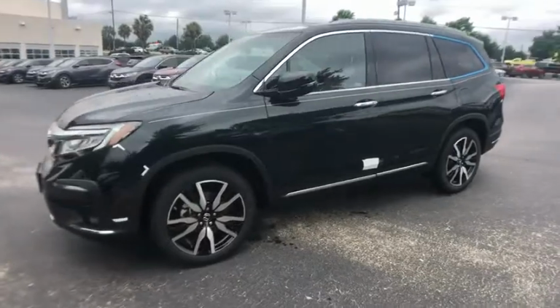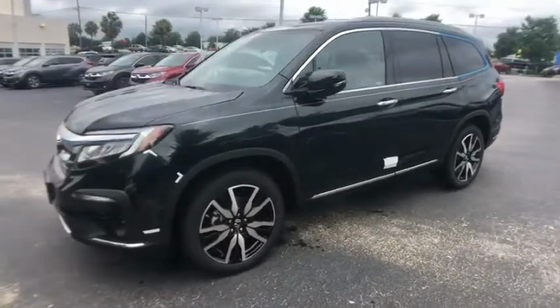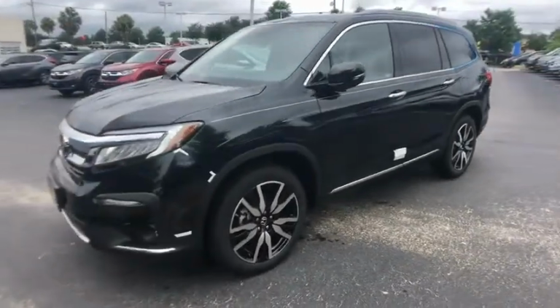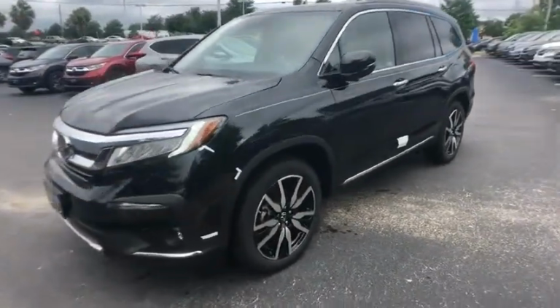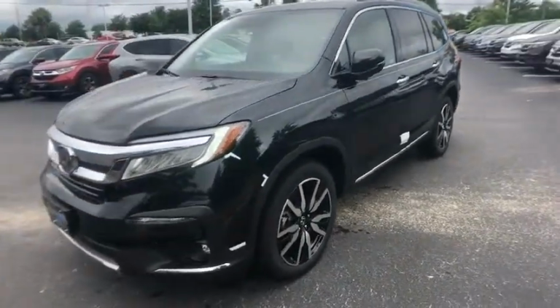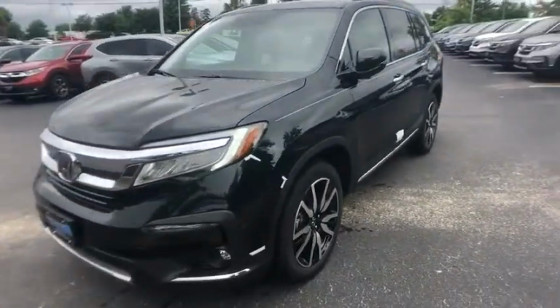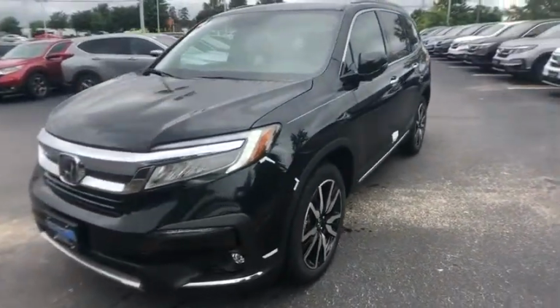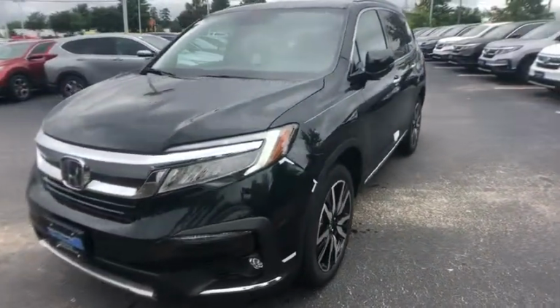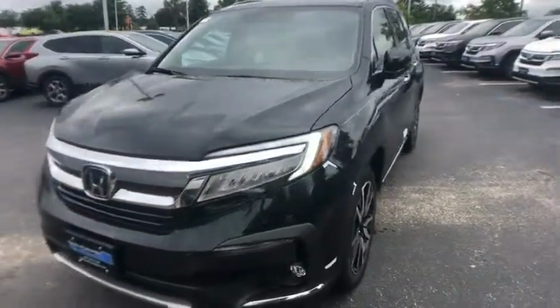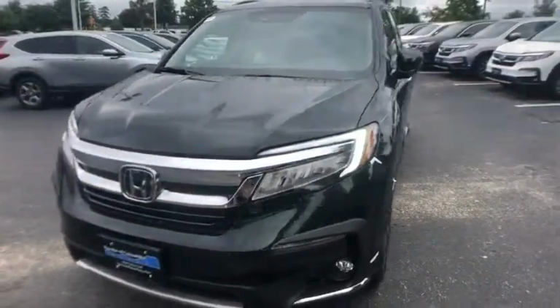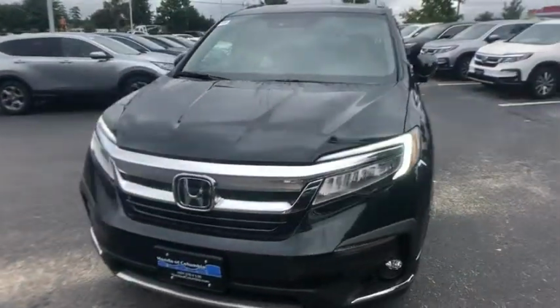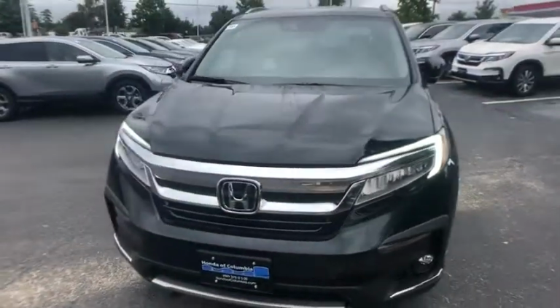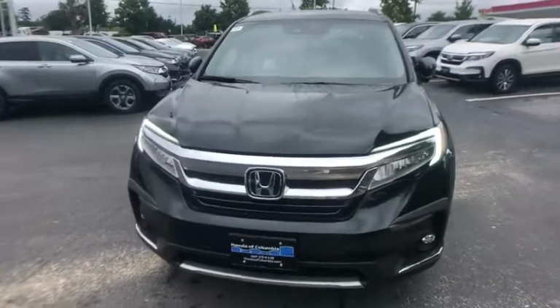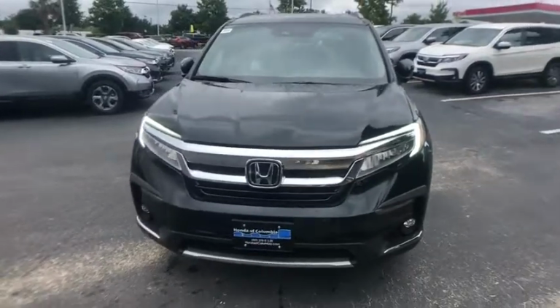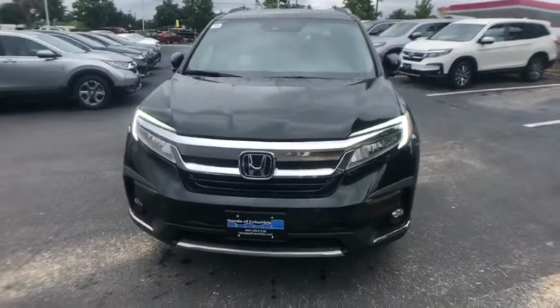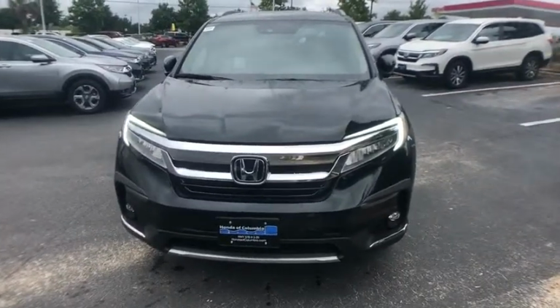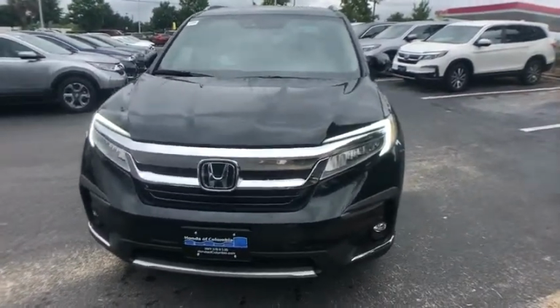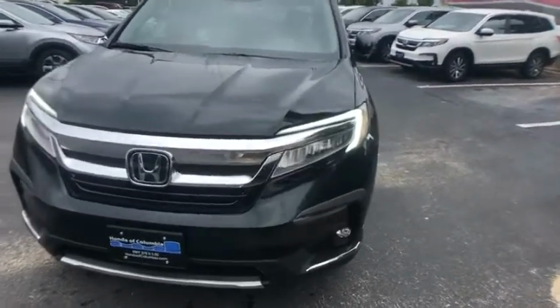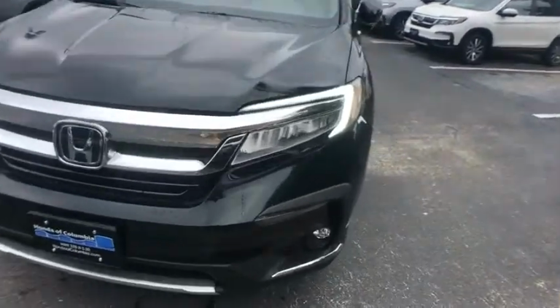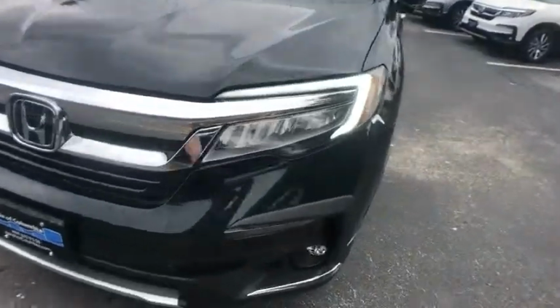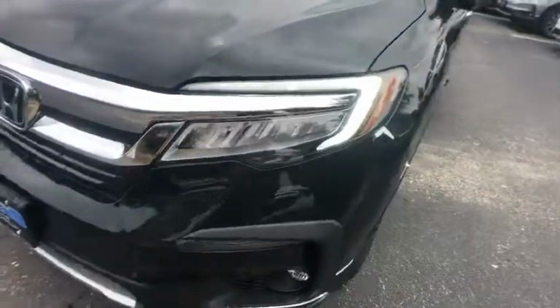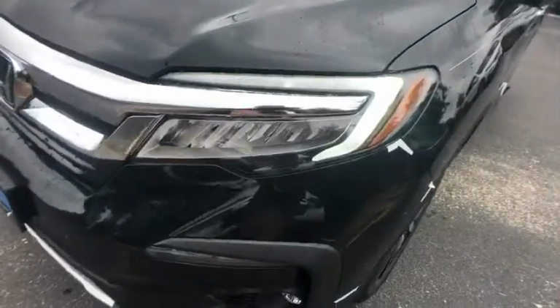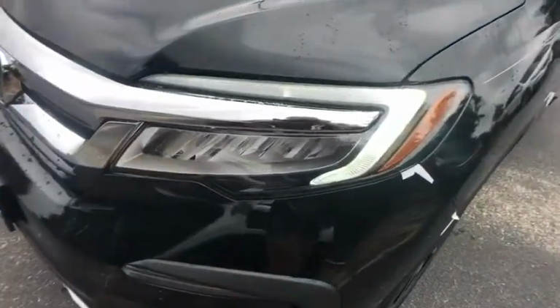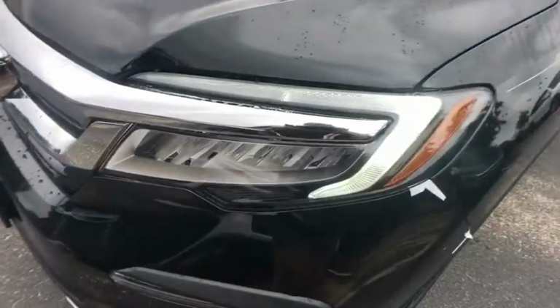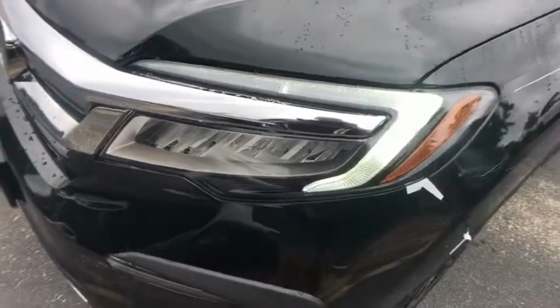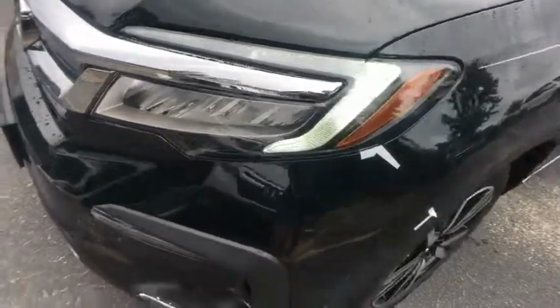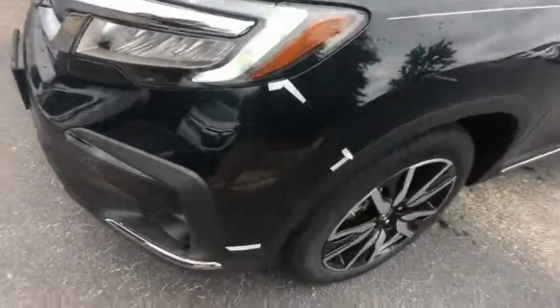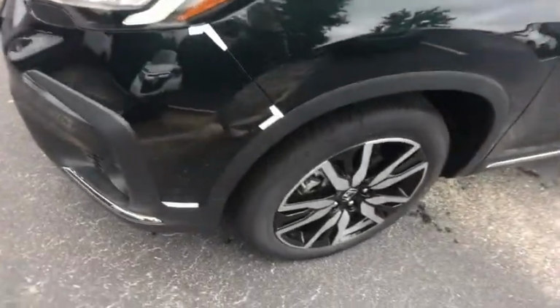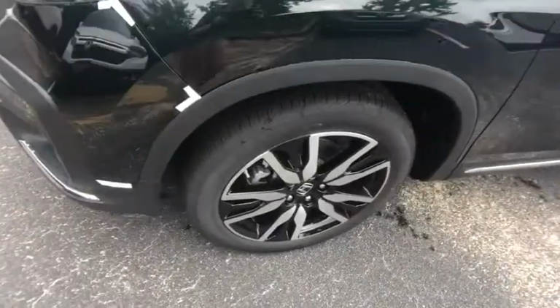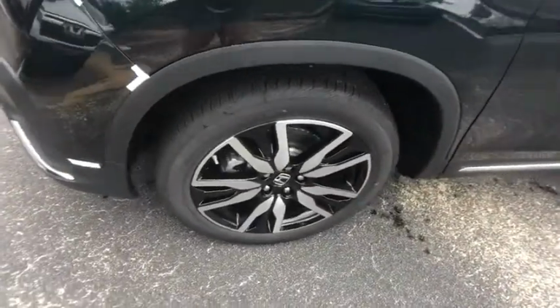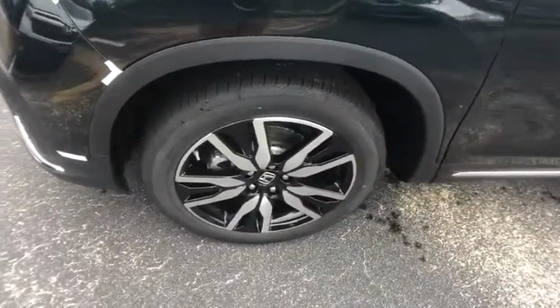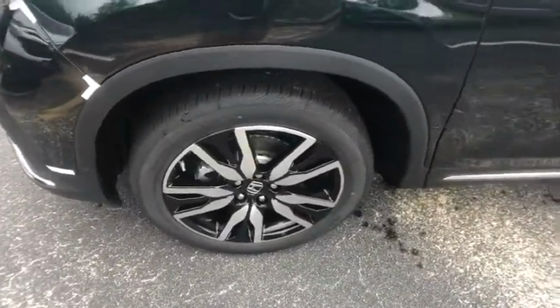Electronic stability control. Heated front seat. Heated steering wheel. Fog lights. Rear window defroster. Security system. Trip computer. Power windows. Entertainment system. Brake assist. Panic alarm. Tachometer.